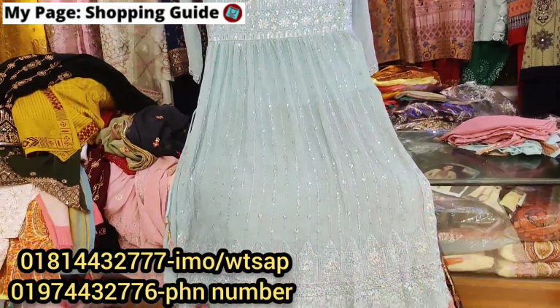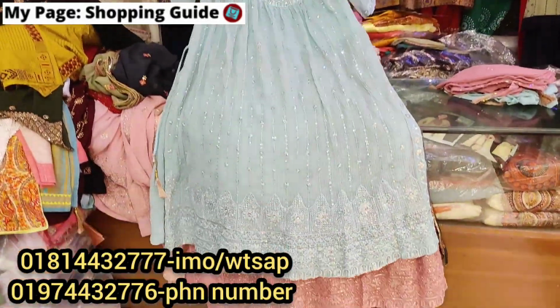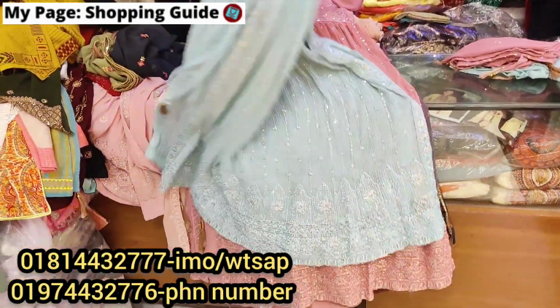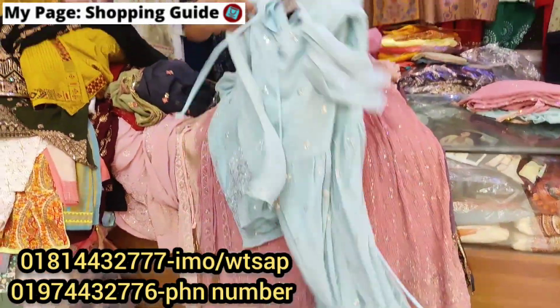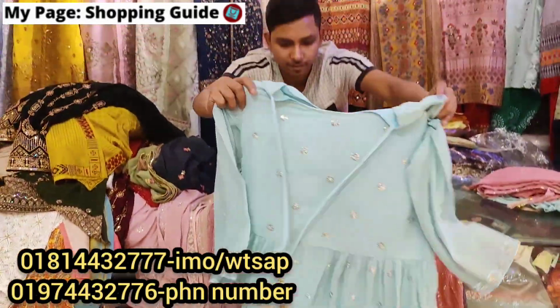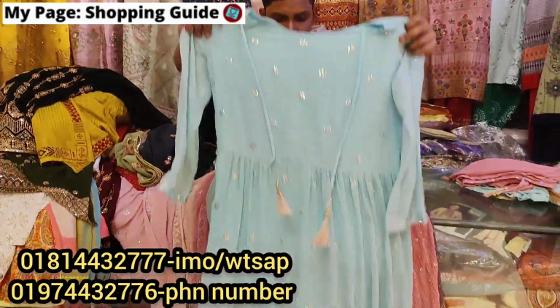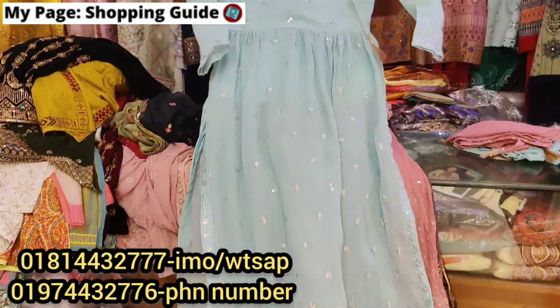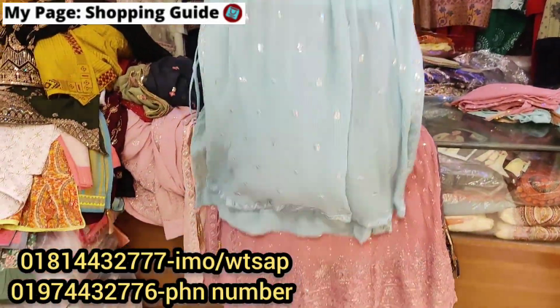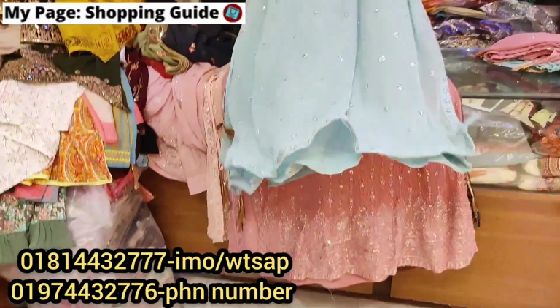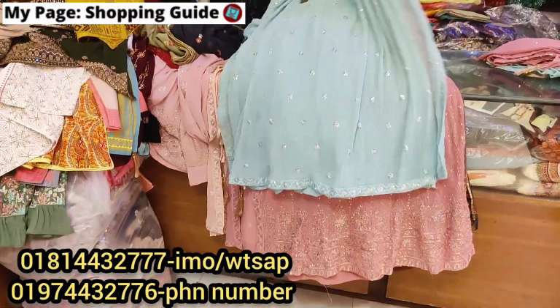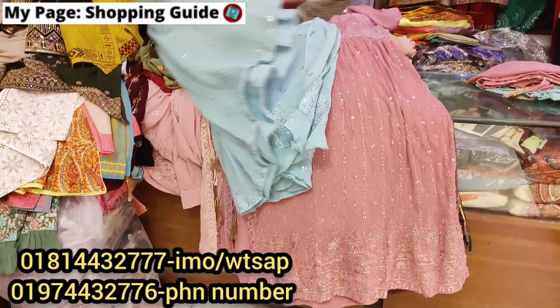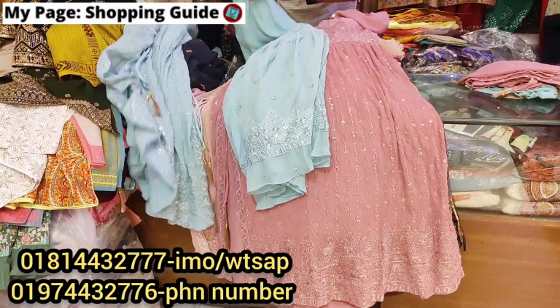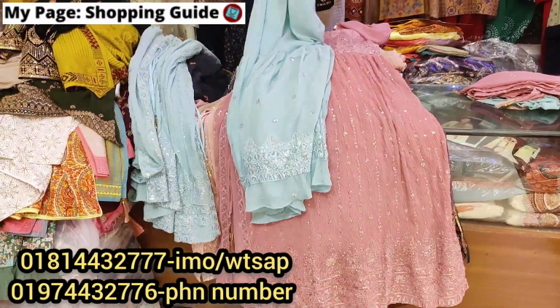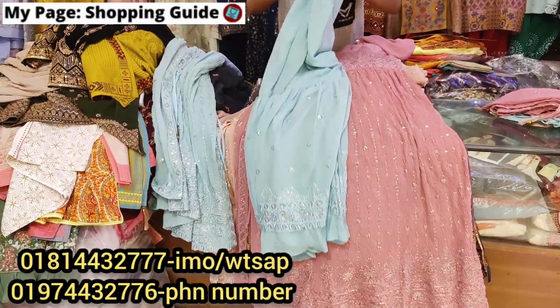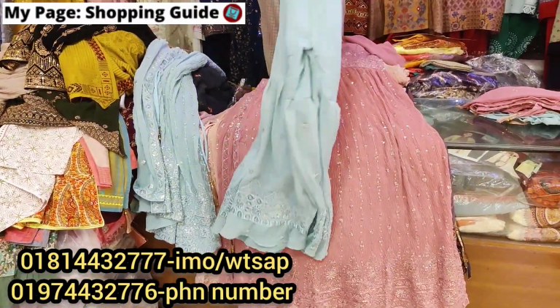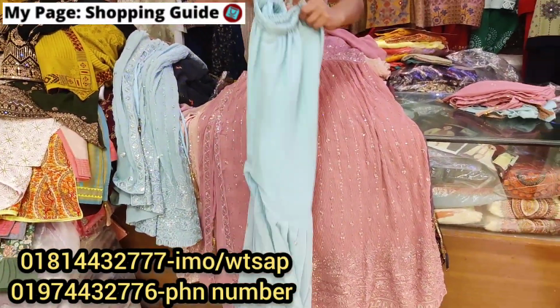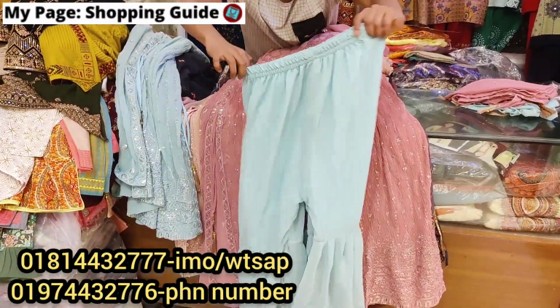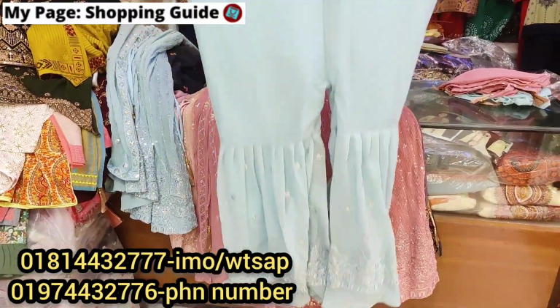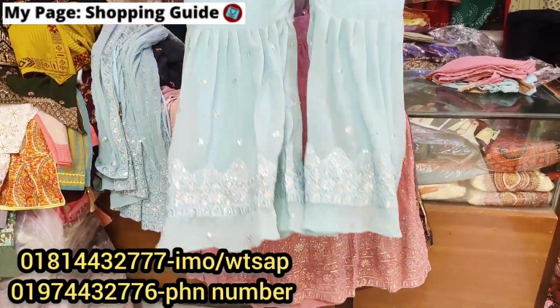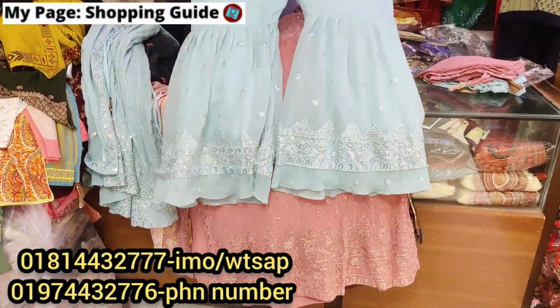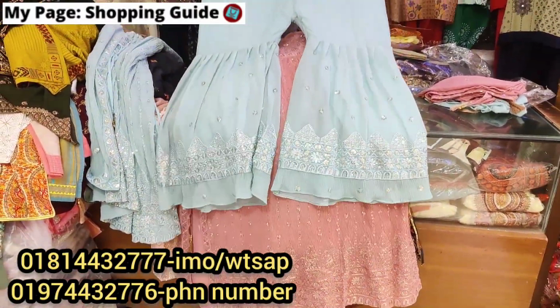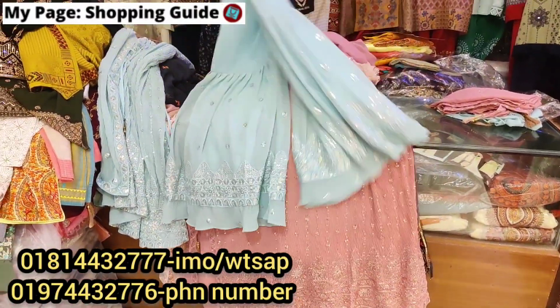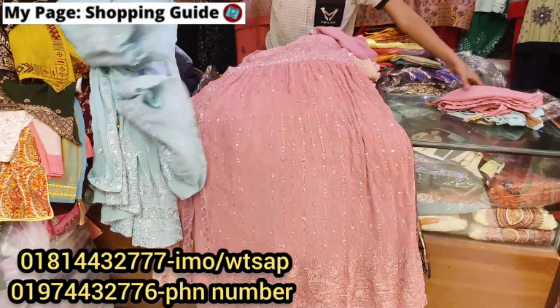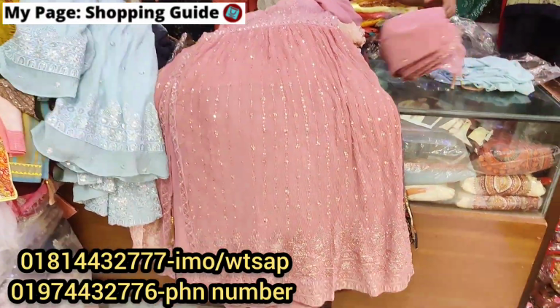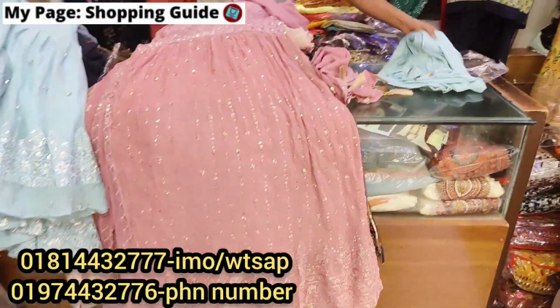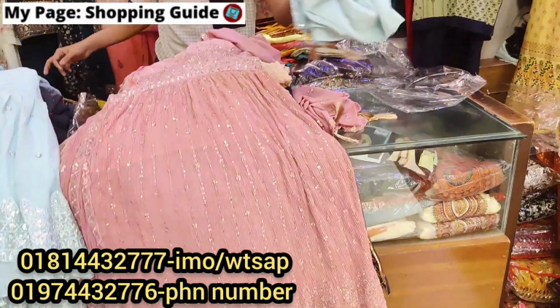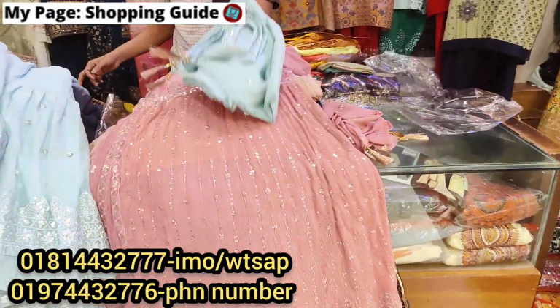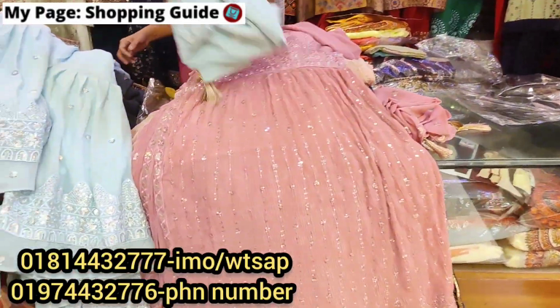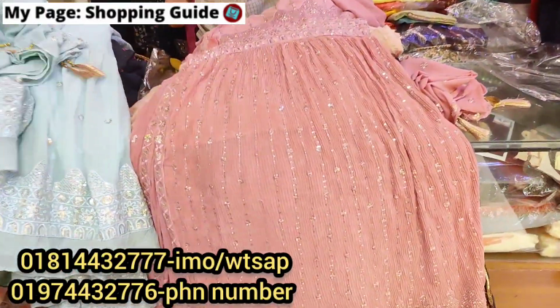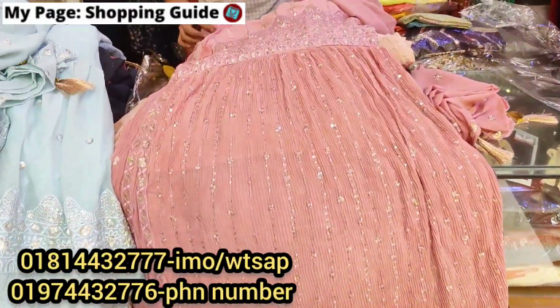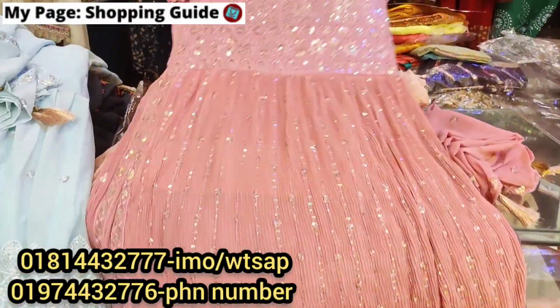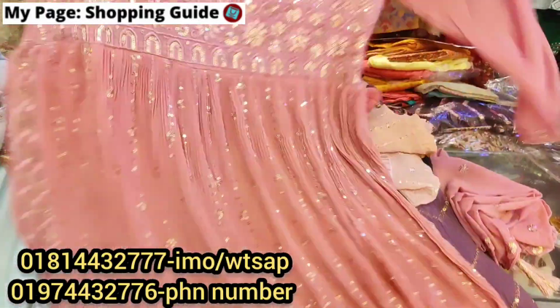We also have the same design sold in one more color. Each one is $4,200. The picture color may vary slightly depending on the display.